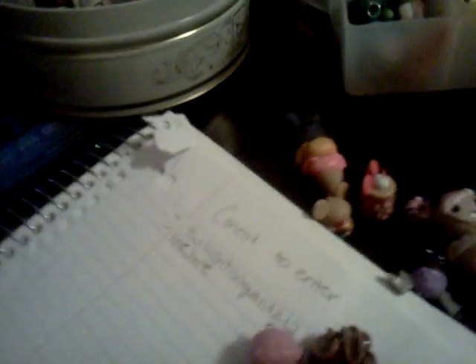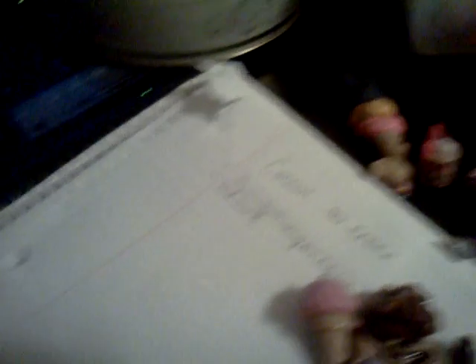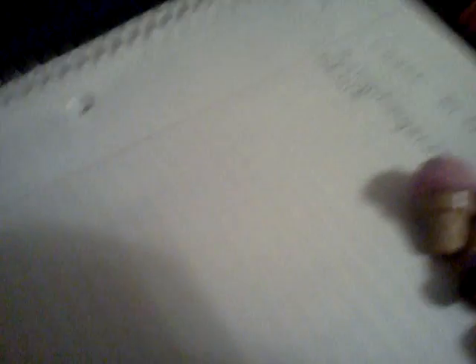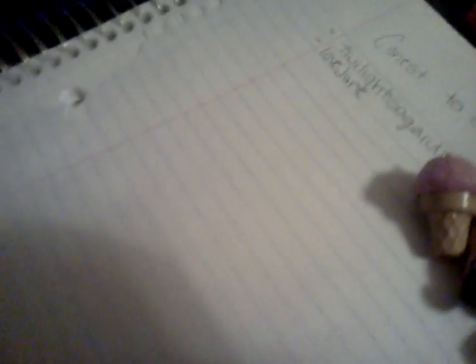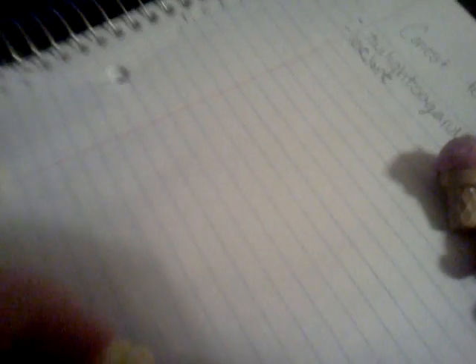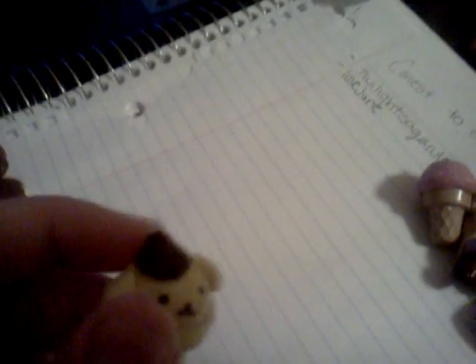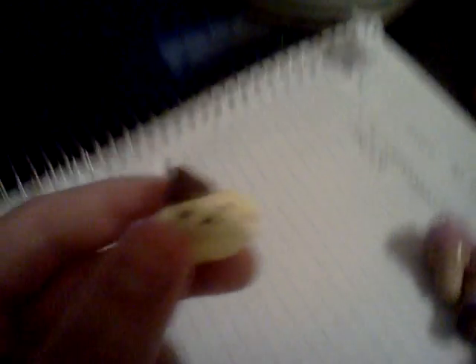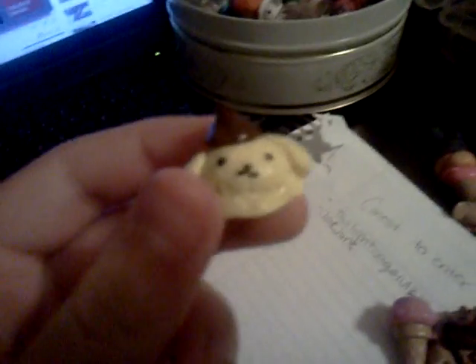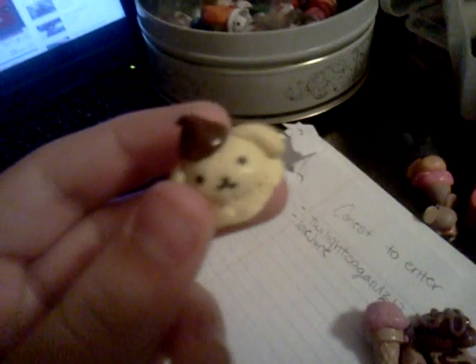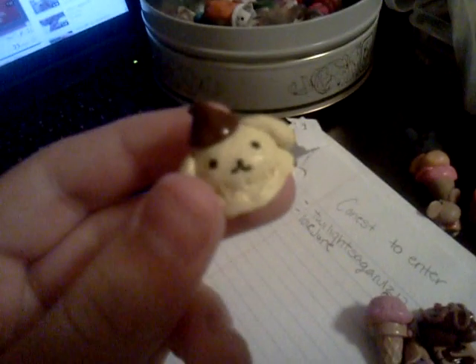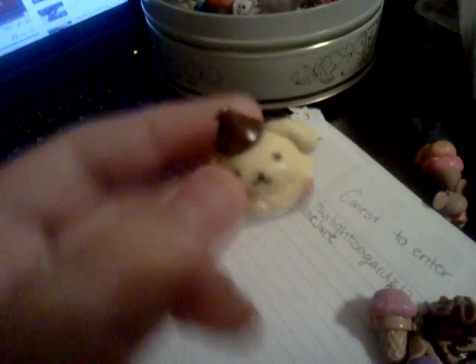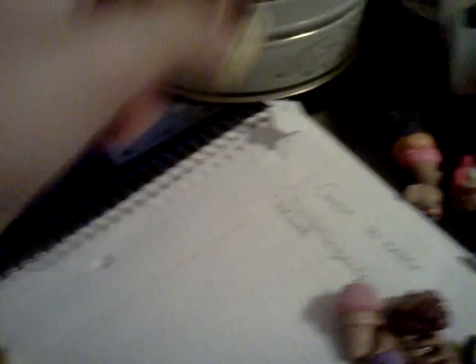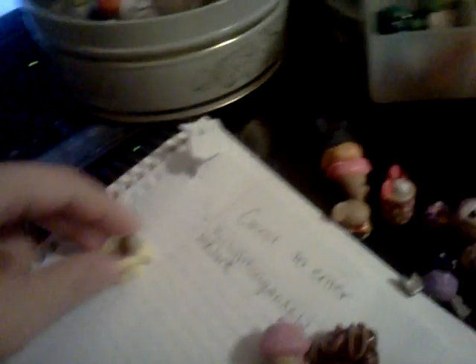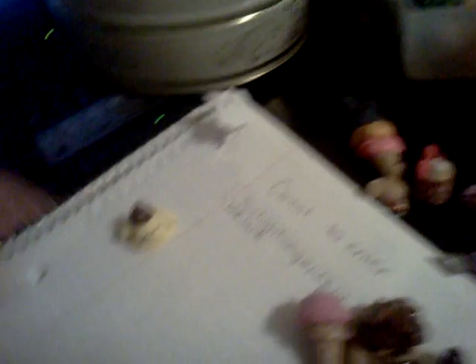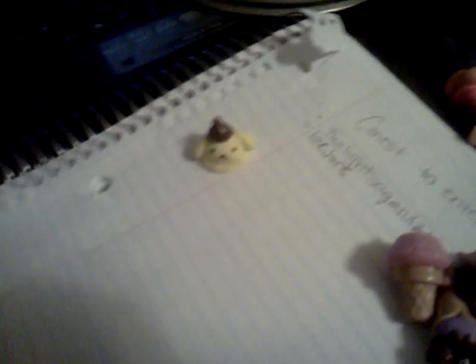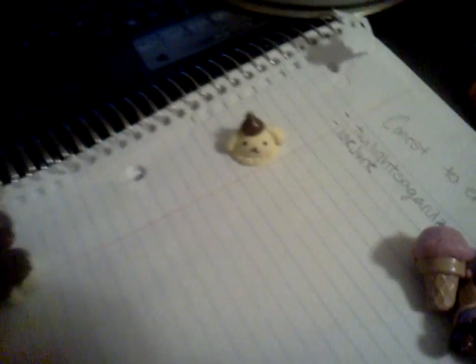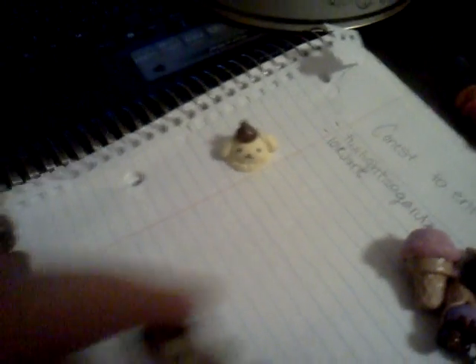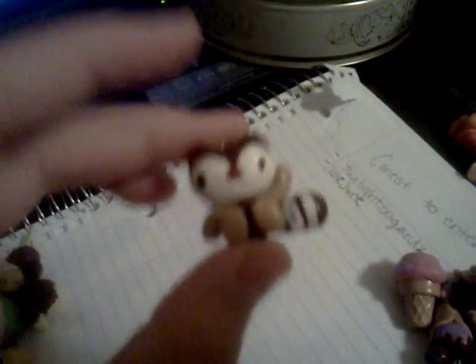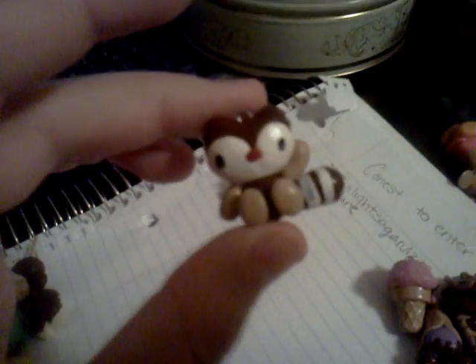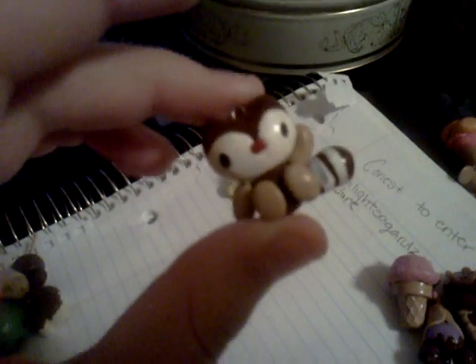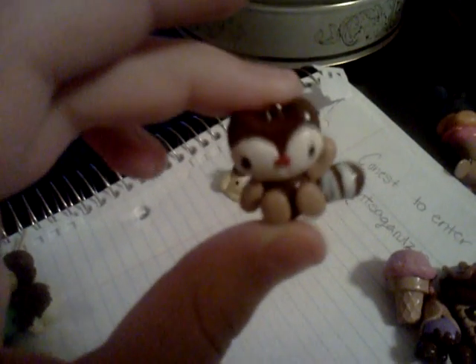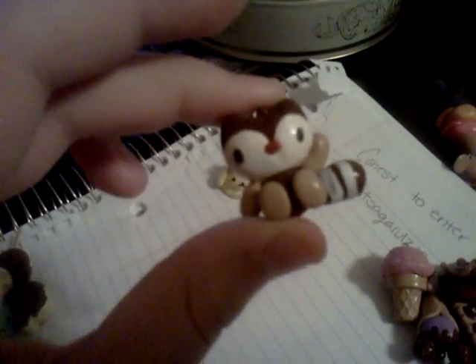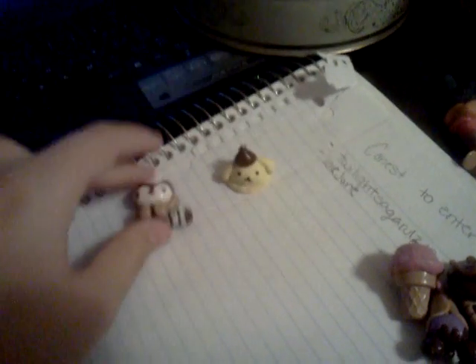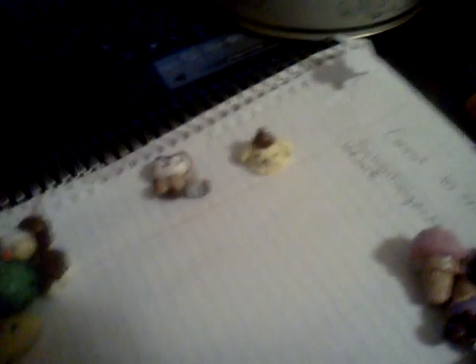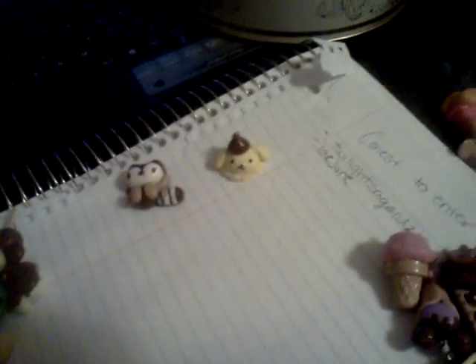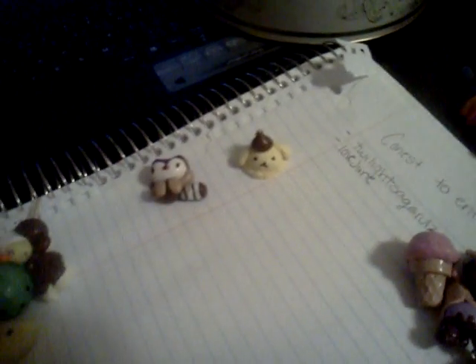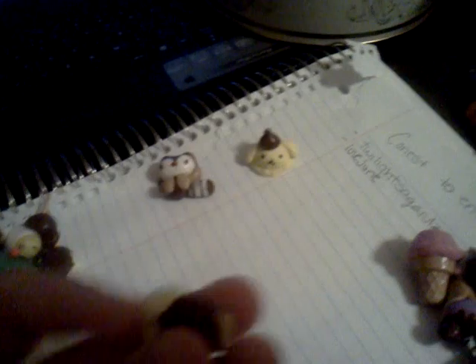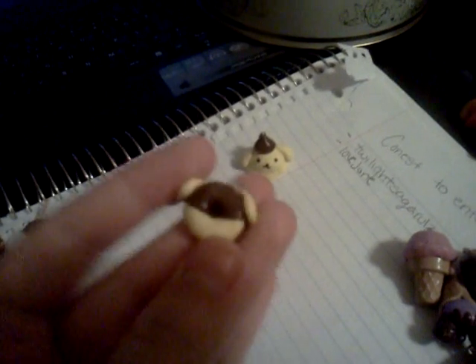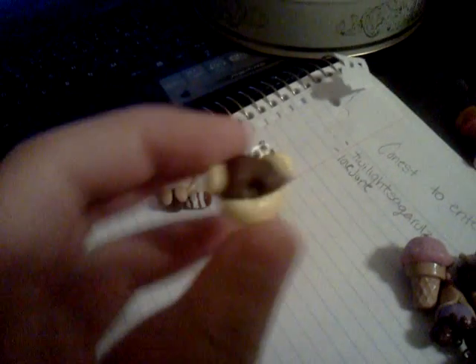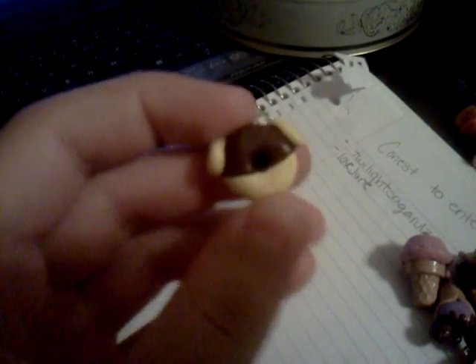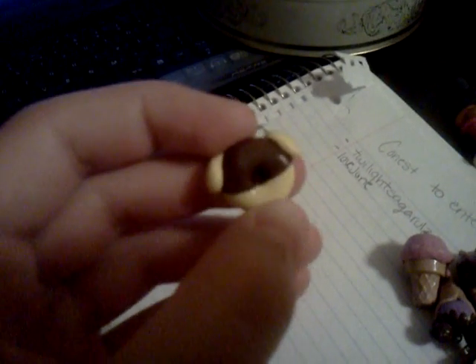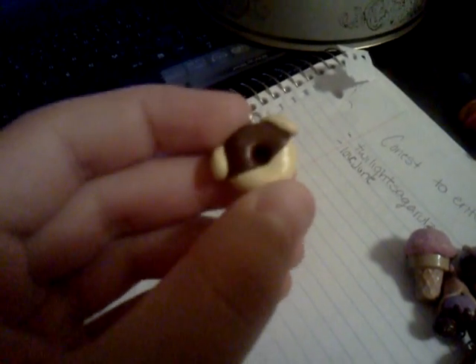Then I have this Purin ice cream scoop, this Landry character, and a Purin donut.